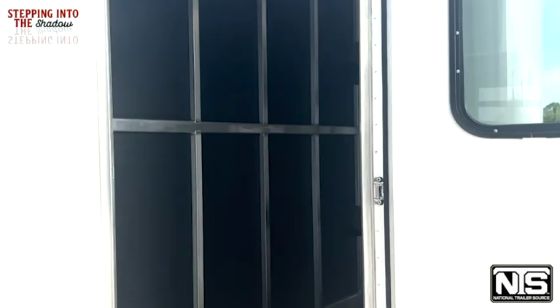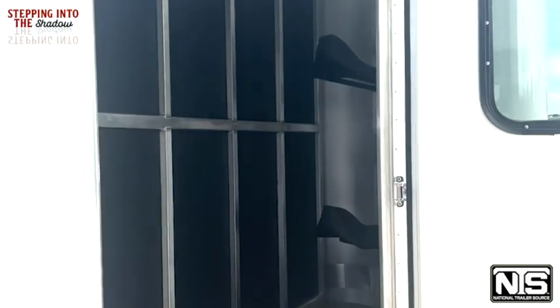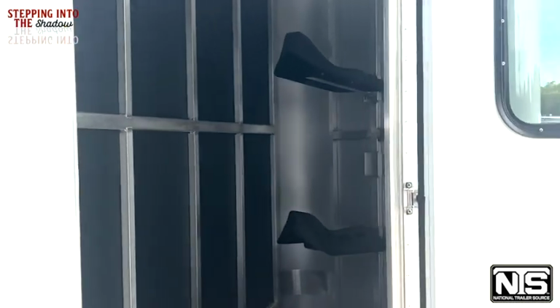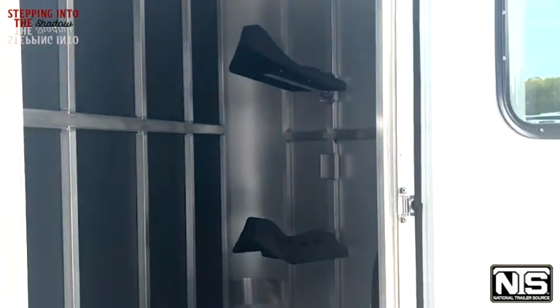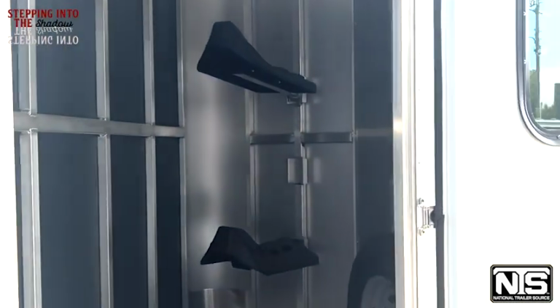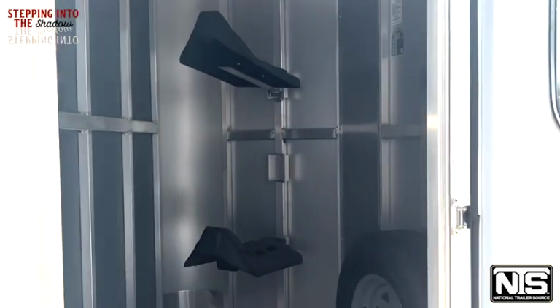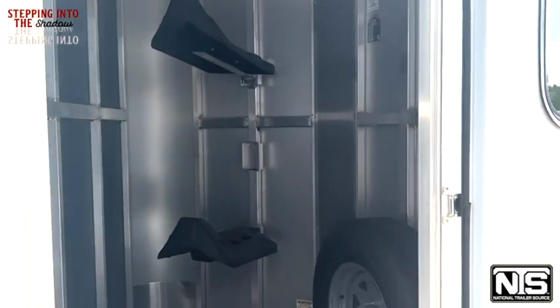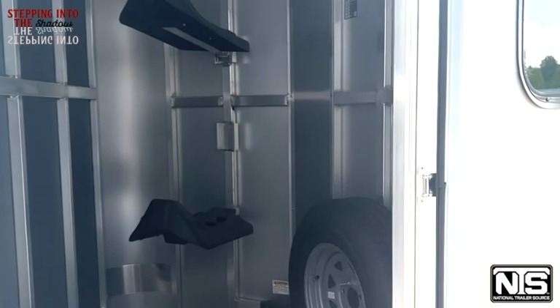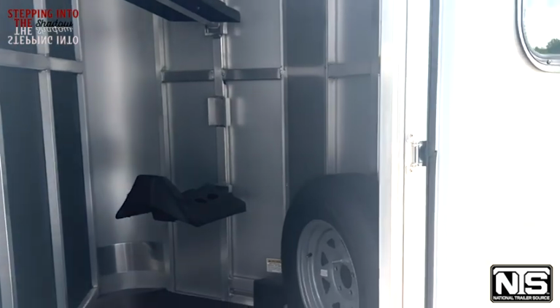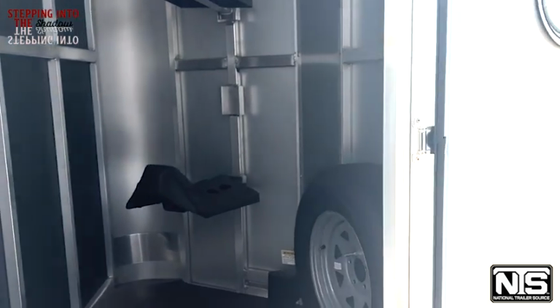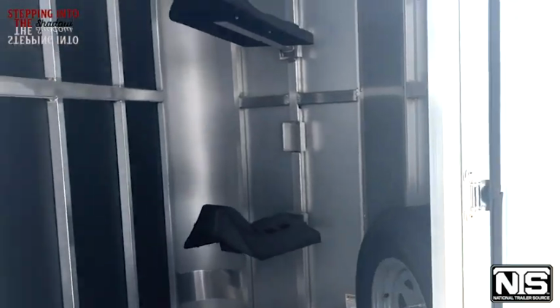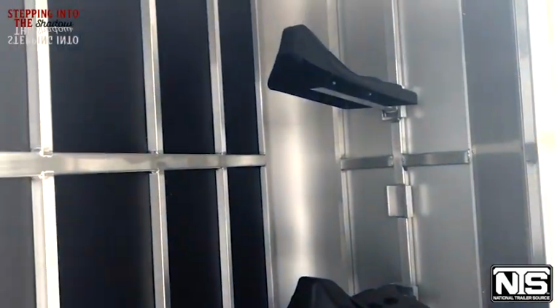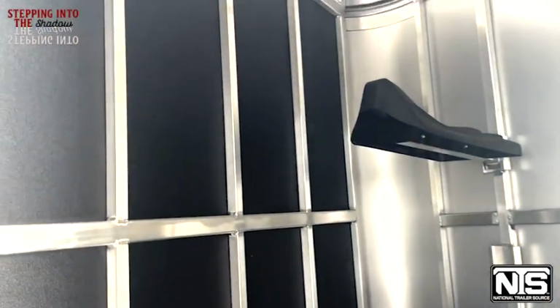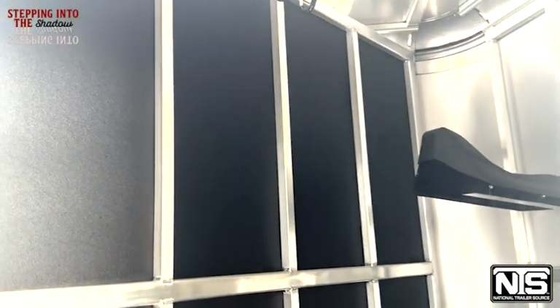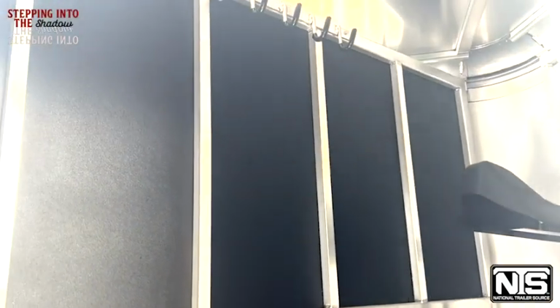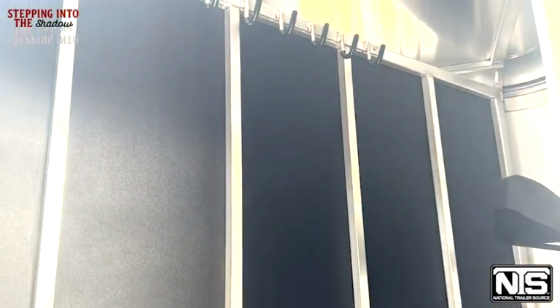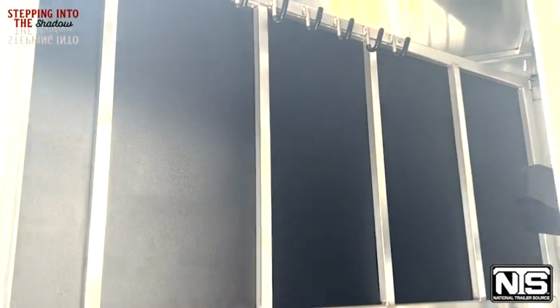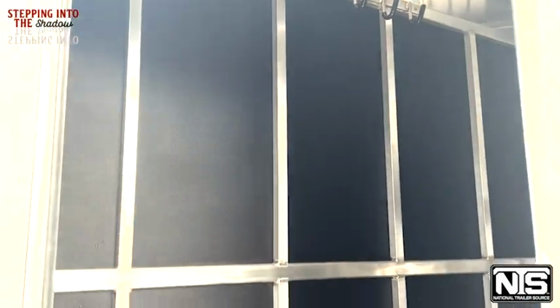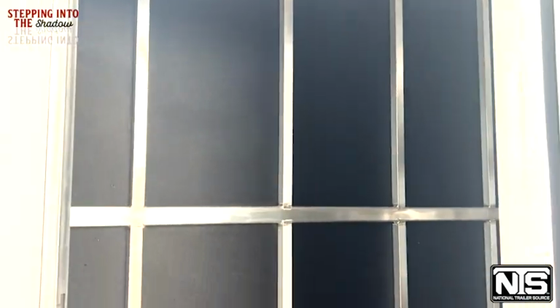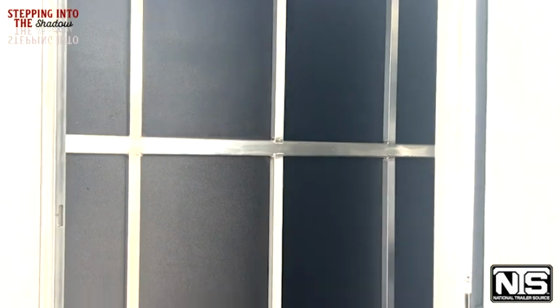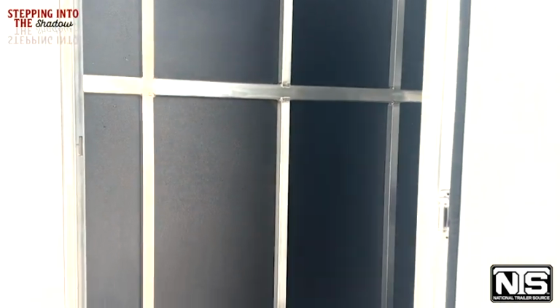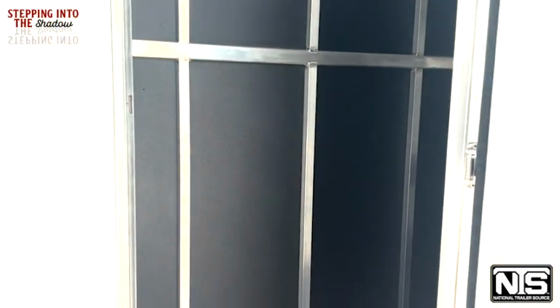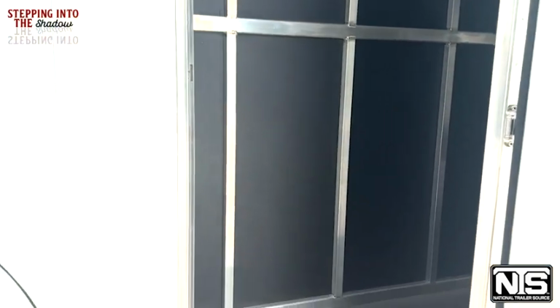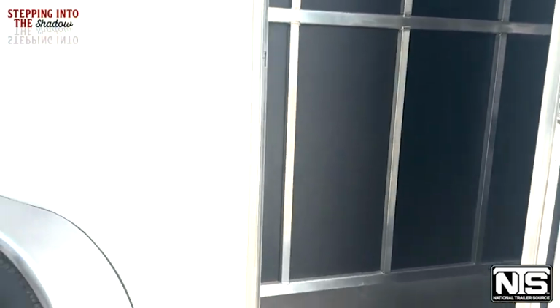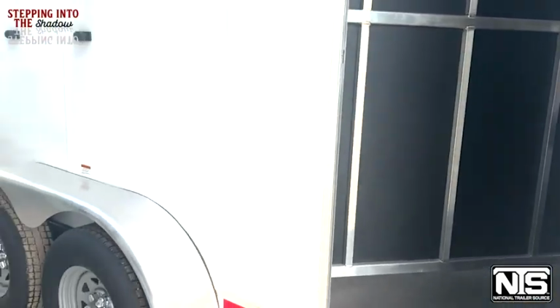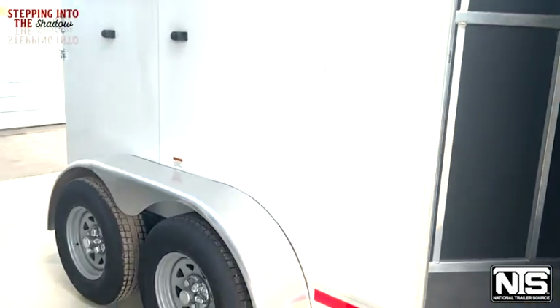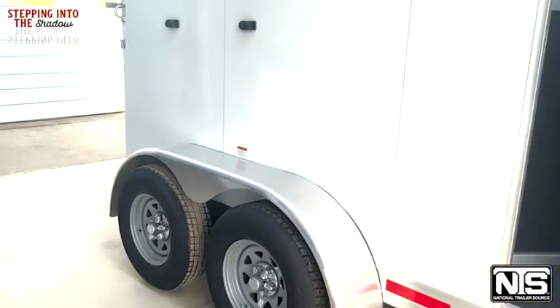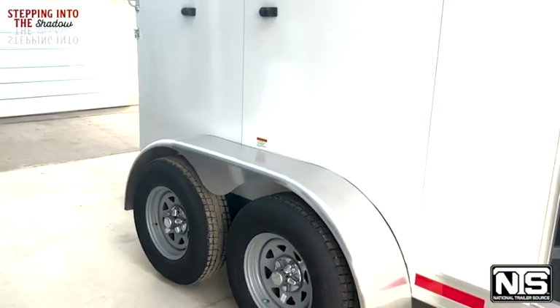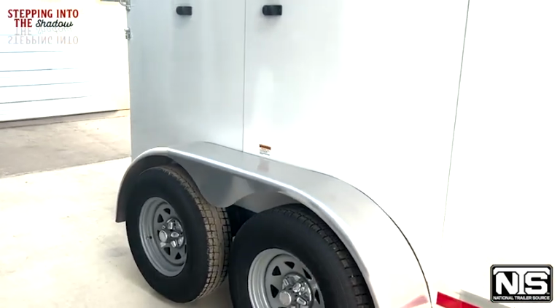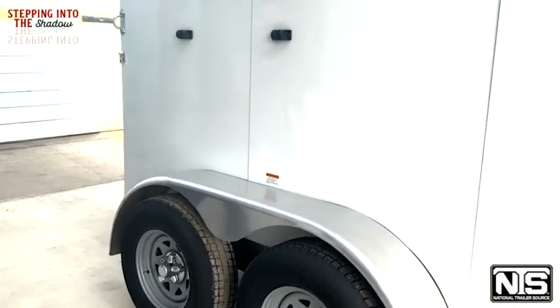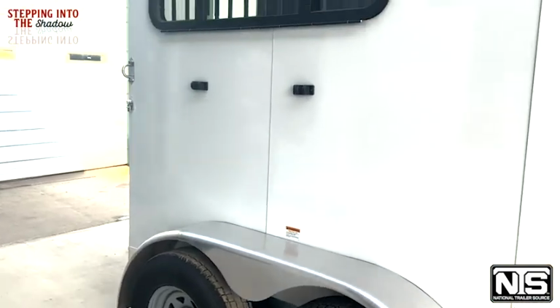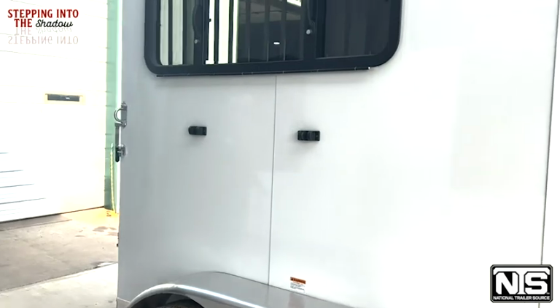If you look inside the tack room, there's going to be two saddle racks, a spare tire, and of course the bridle hooks up on top. That tack wall is actually movable as well, which we'll be able to see from the back. It's sitting on two 3,500-pound axles with radial tires.